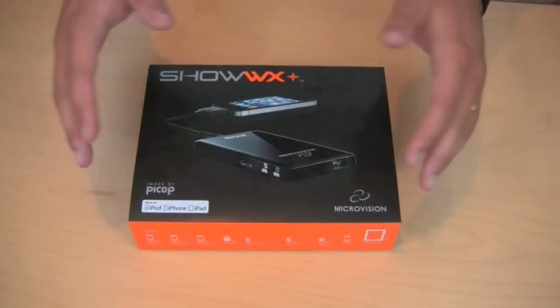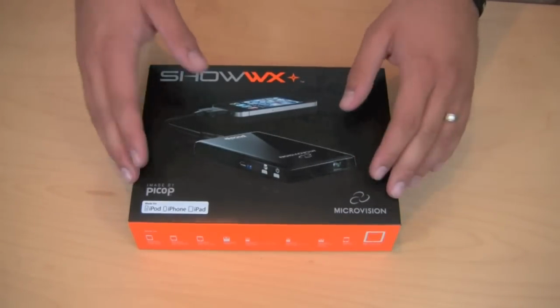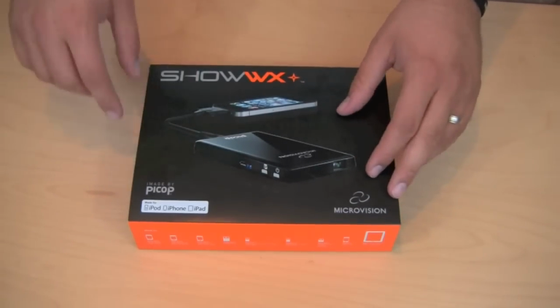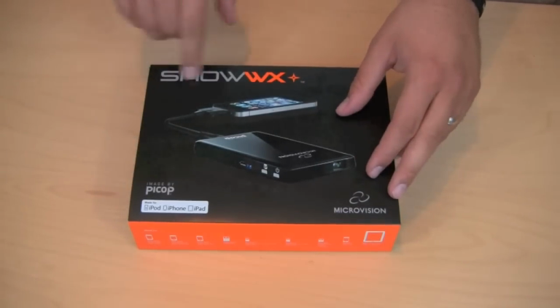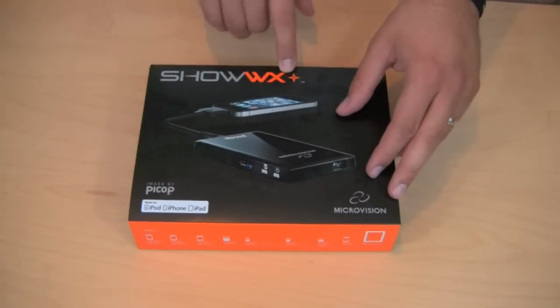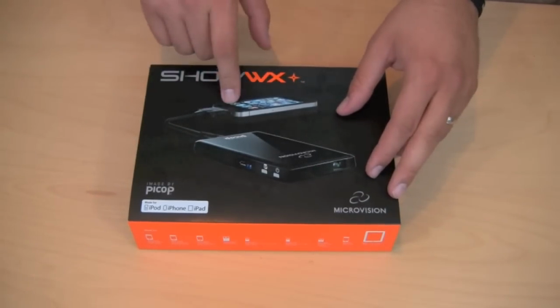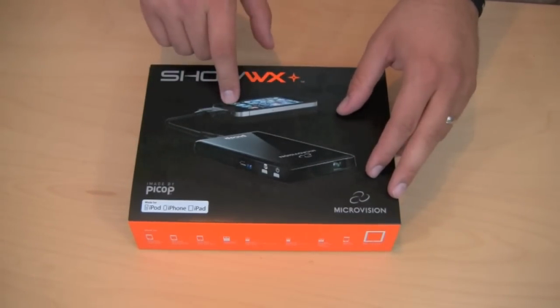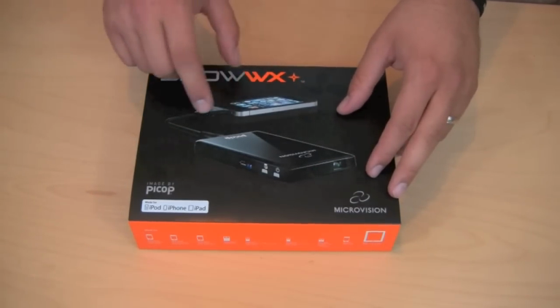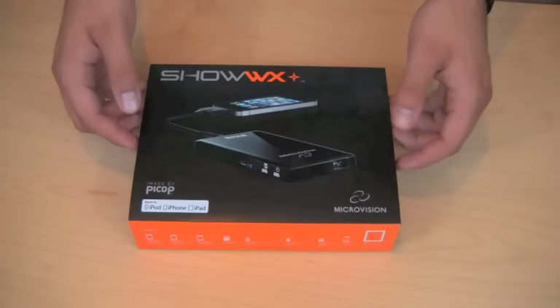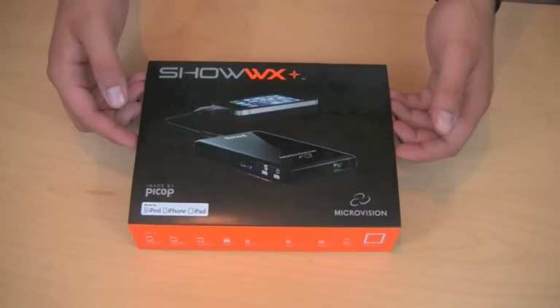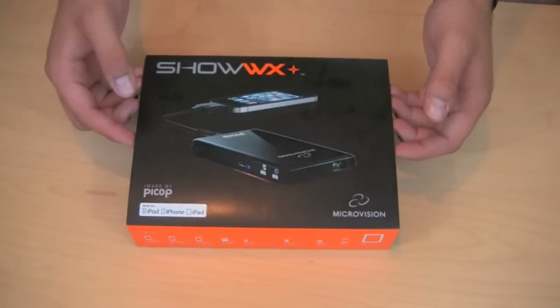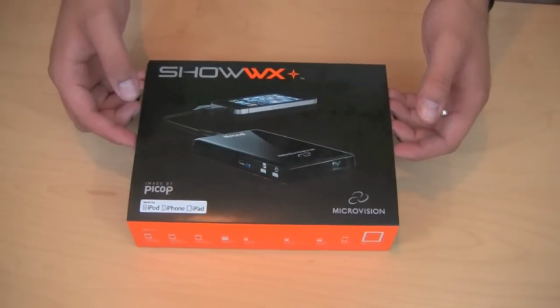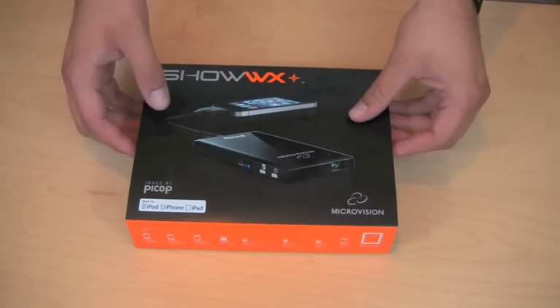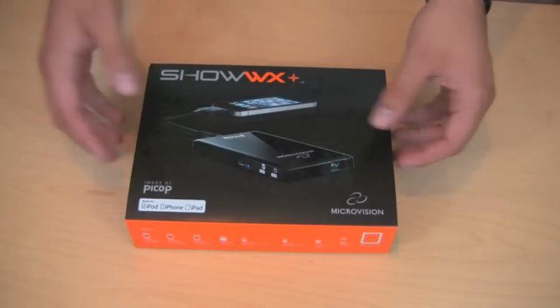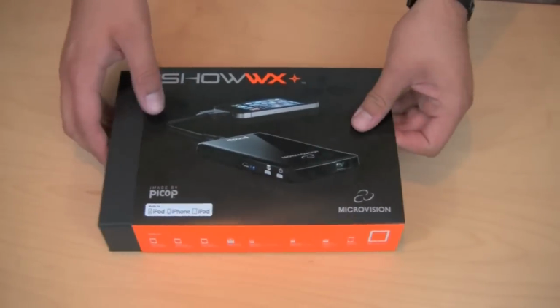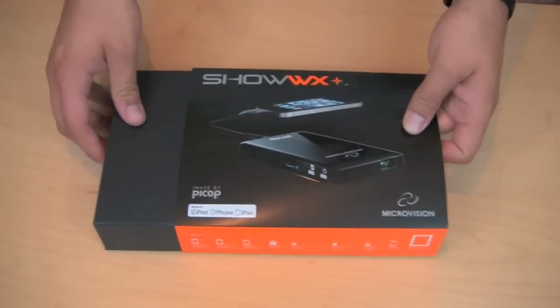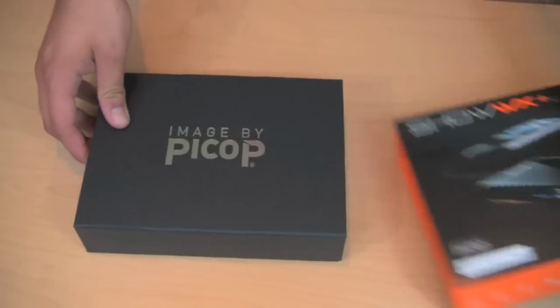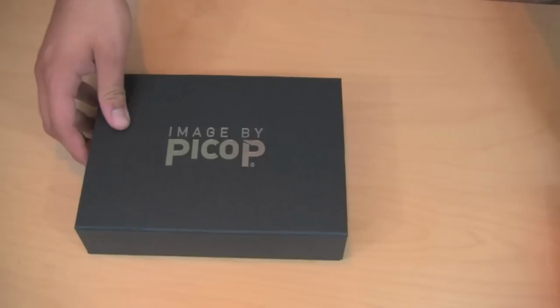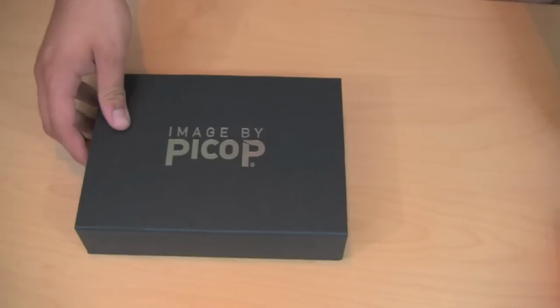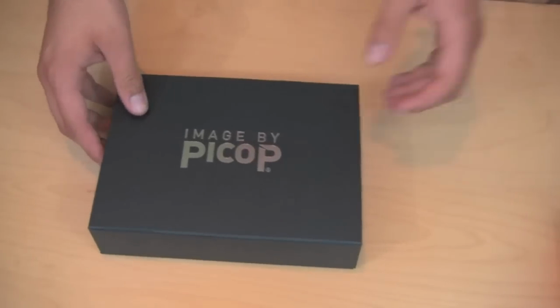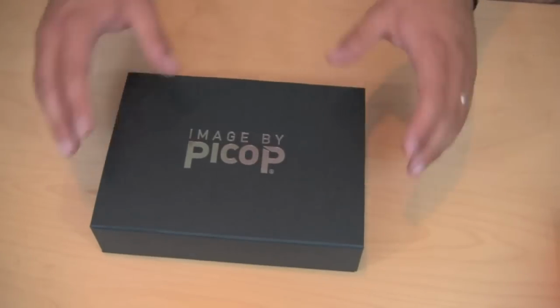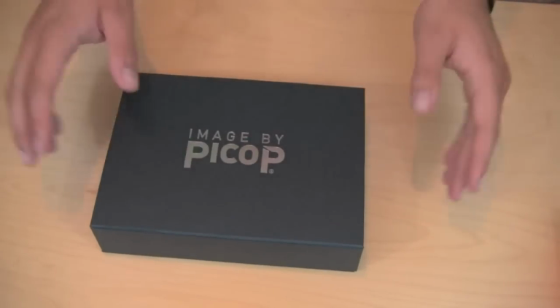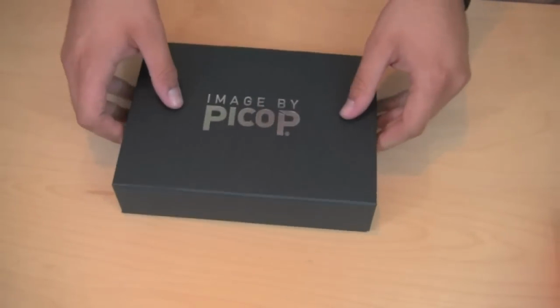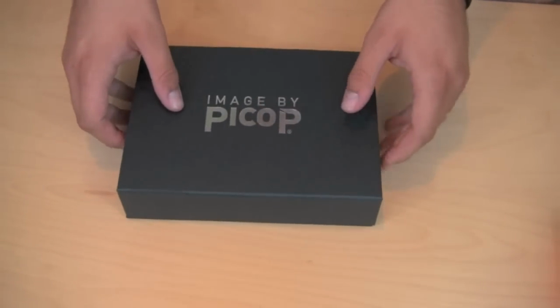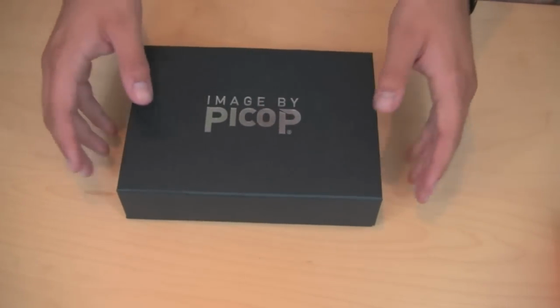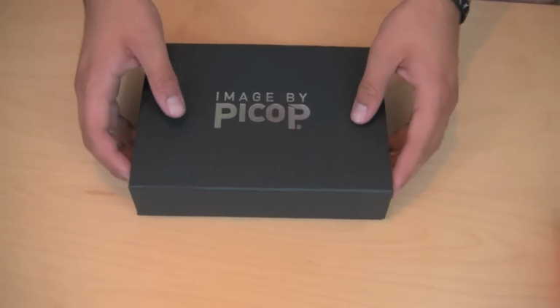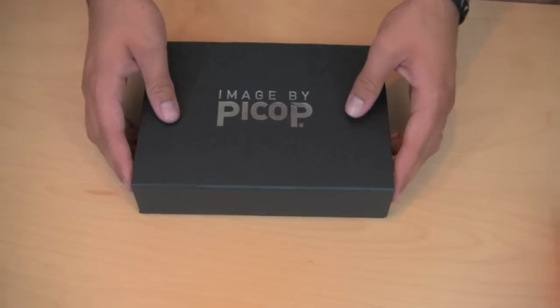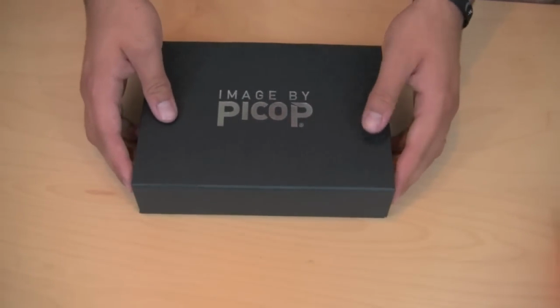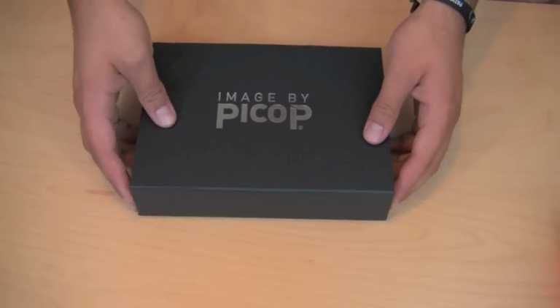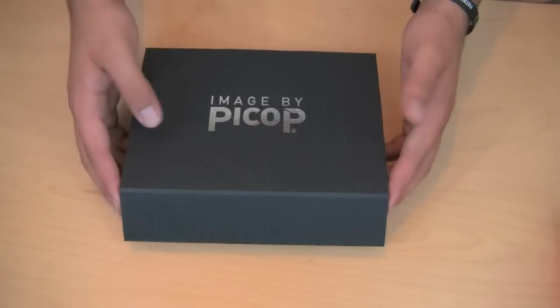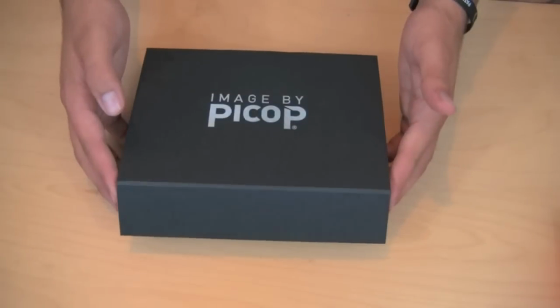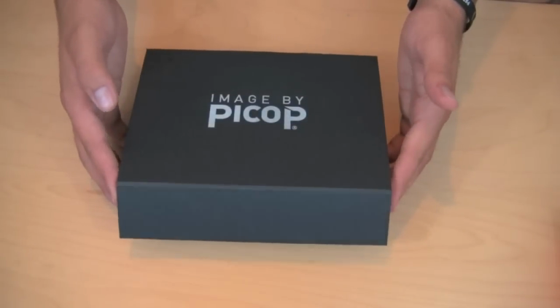This is the Microvision Show WX Pico Projector — very small, very lightweight laser projector. I've actually been pretty impressed. I've only tested it very briefly and from that I can tell so far it's pretty nice. So let's go ahead and open the box and I'm going to show you everything that comes with this.